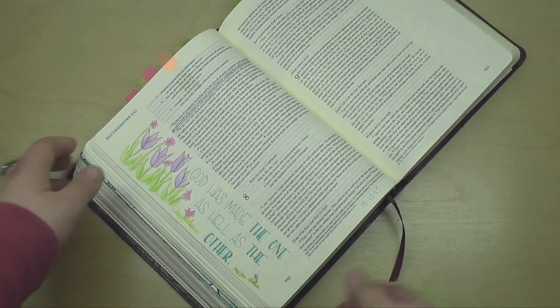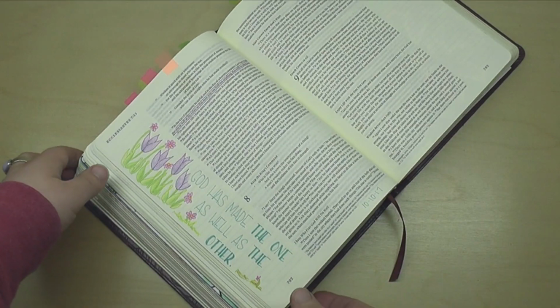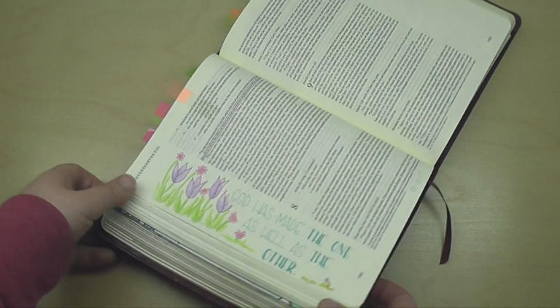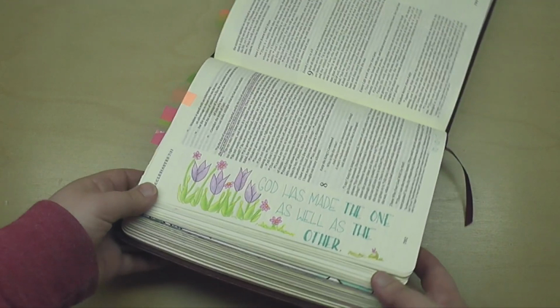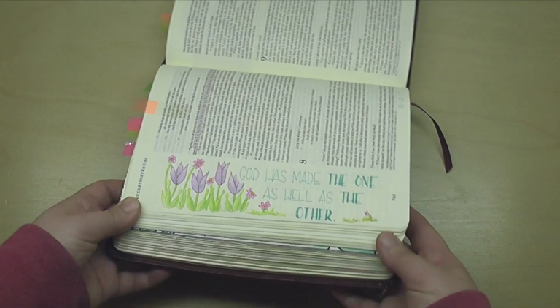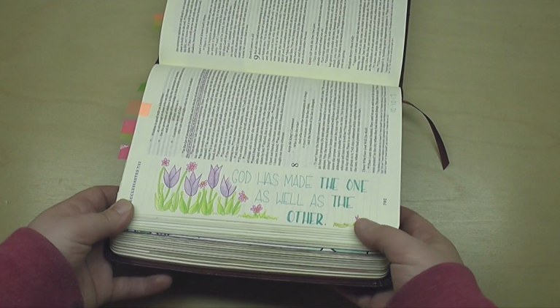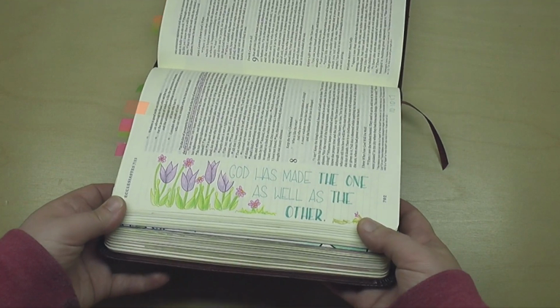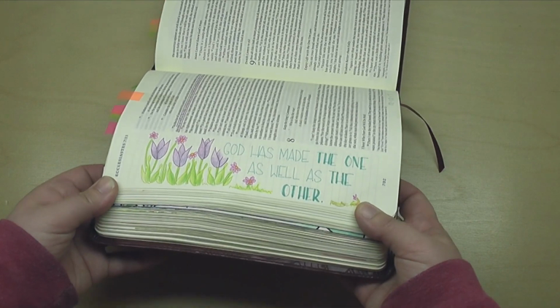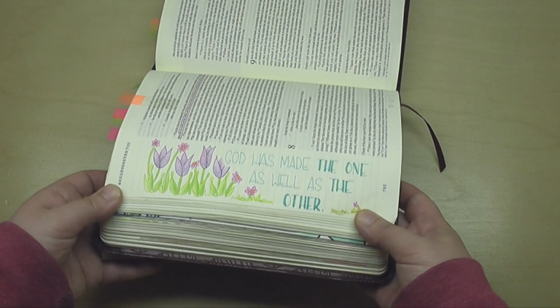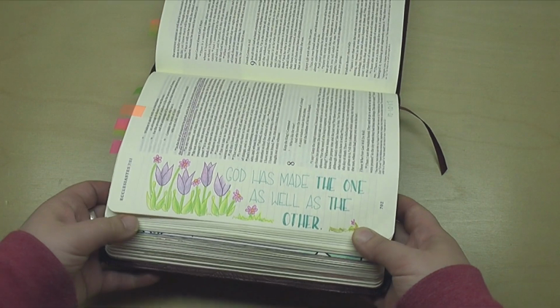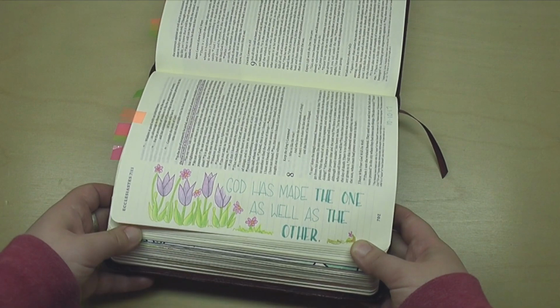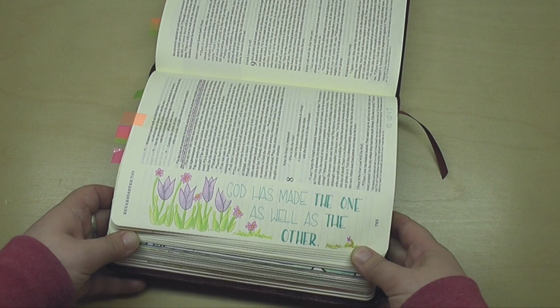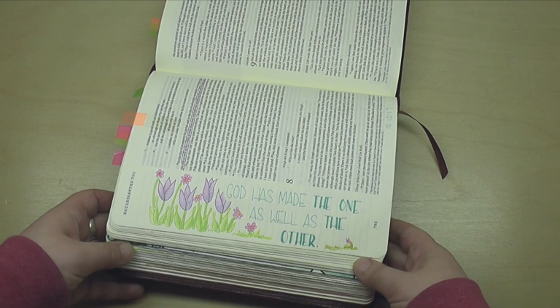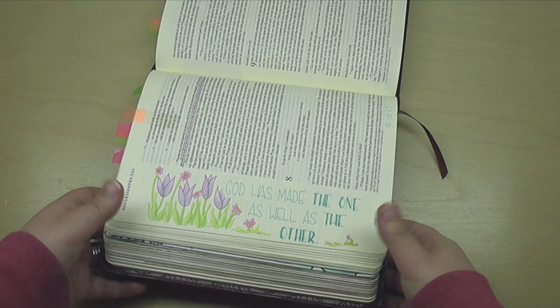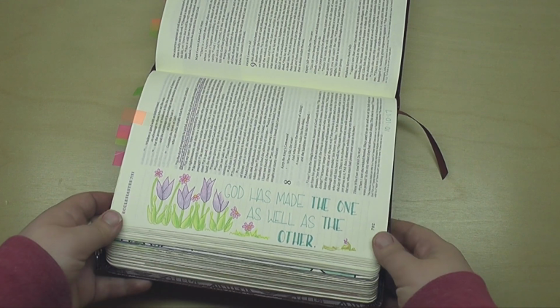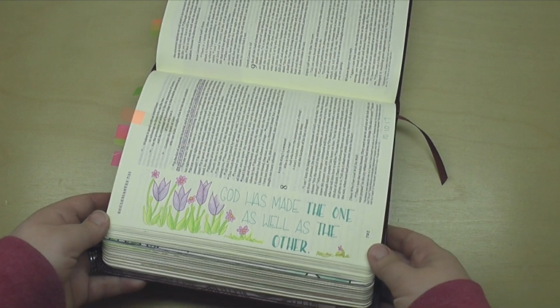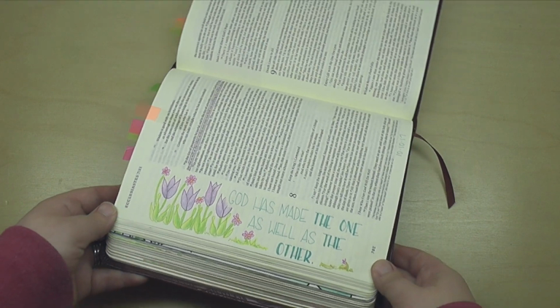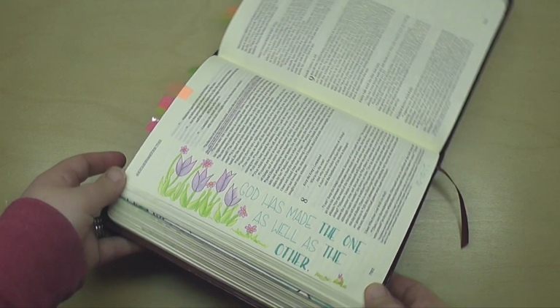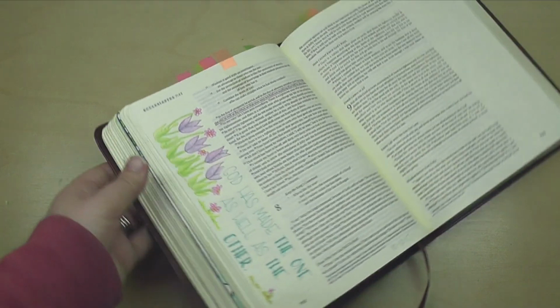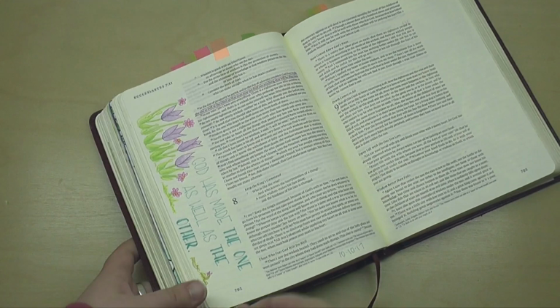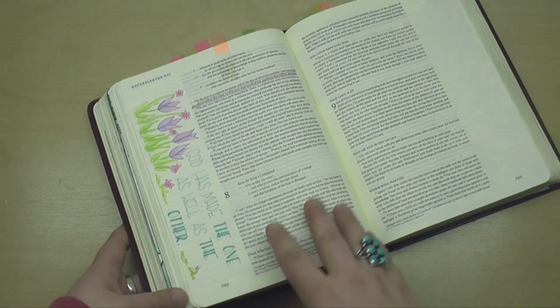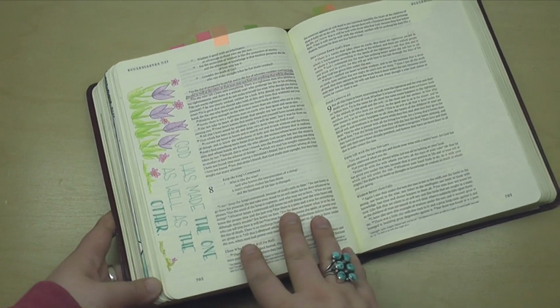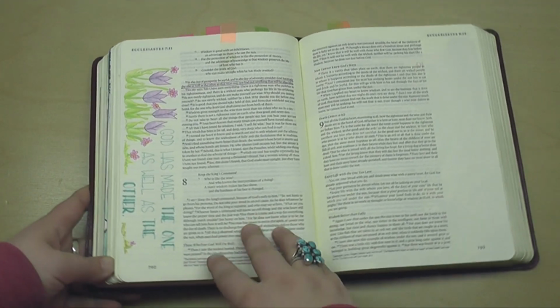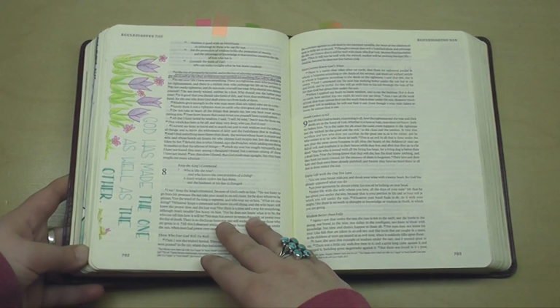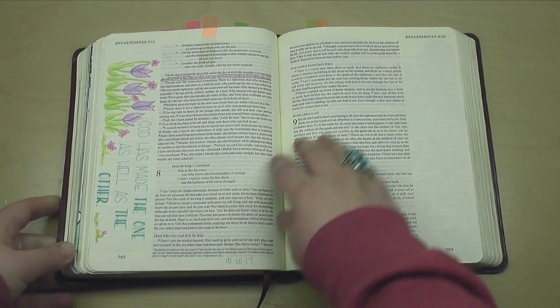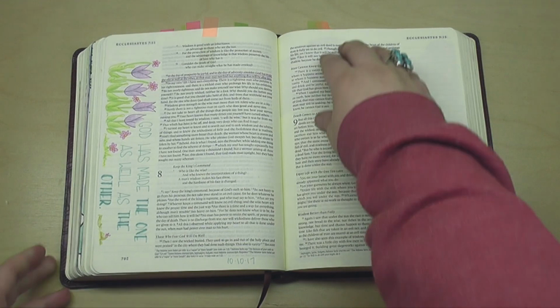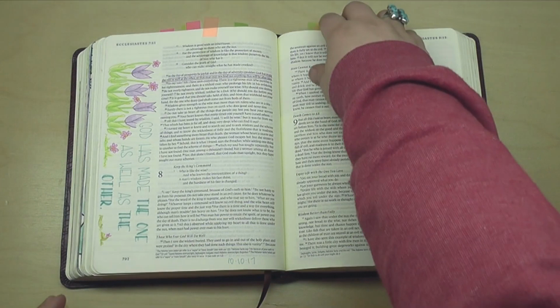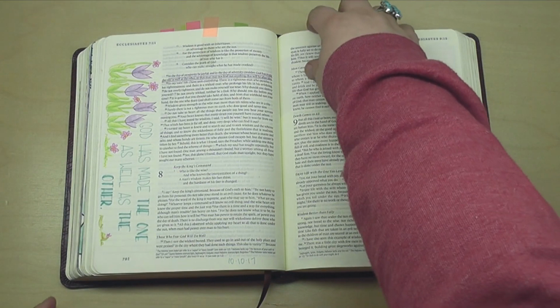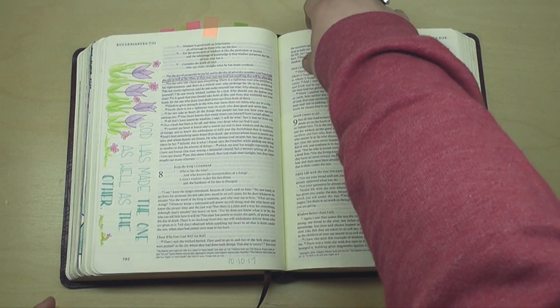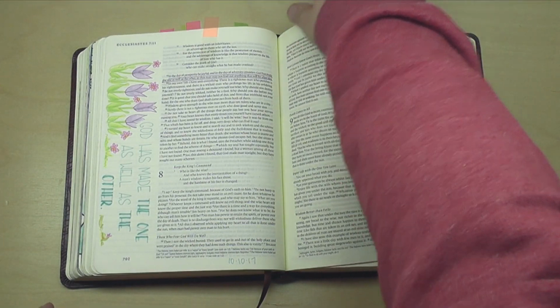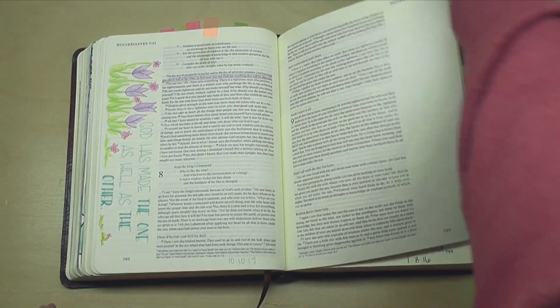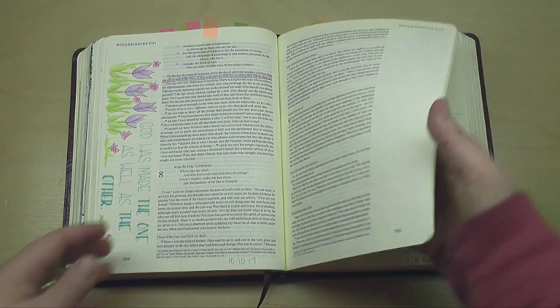This was another video that is already live. God has made the one as well as the other — talking about seasons of prosperity and seasons of suffering and how God is not surprised by either one. He's always with us.